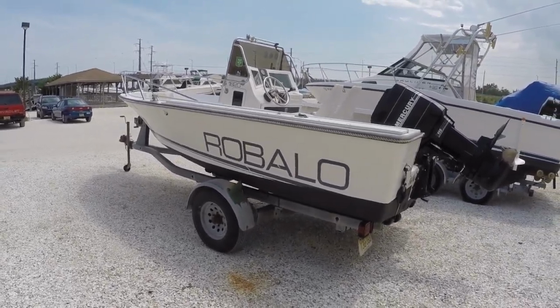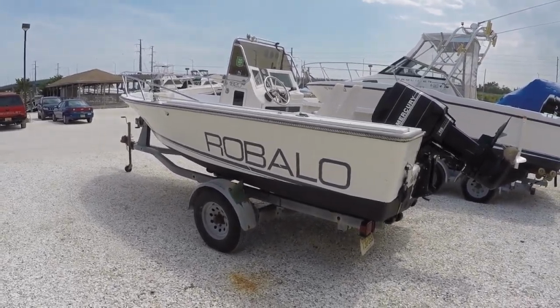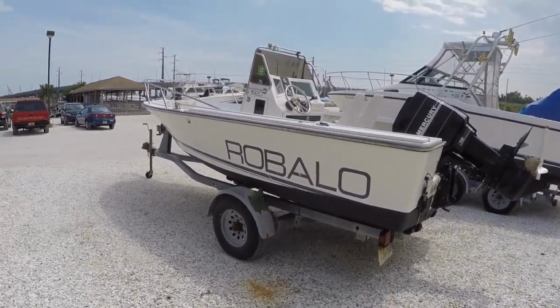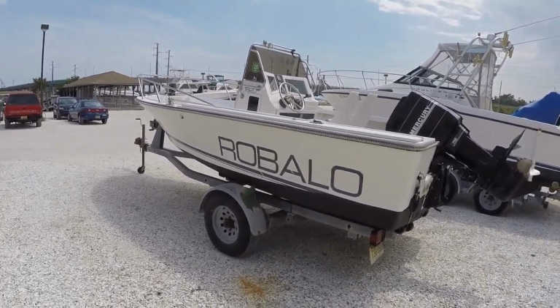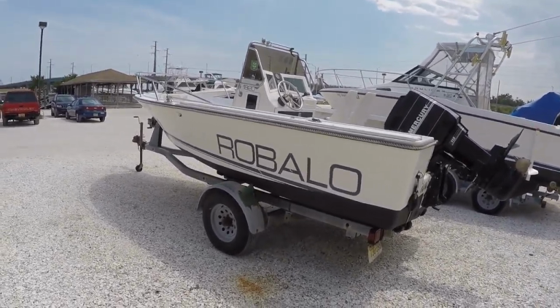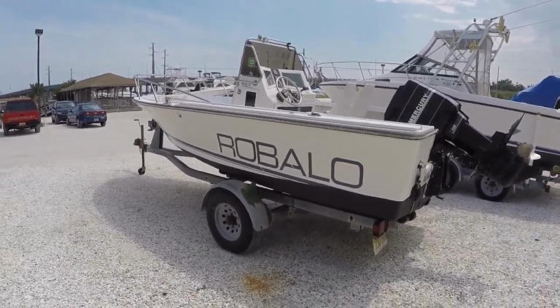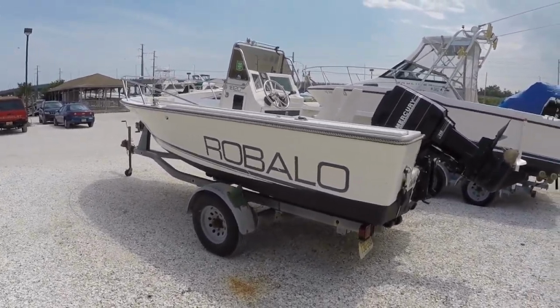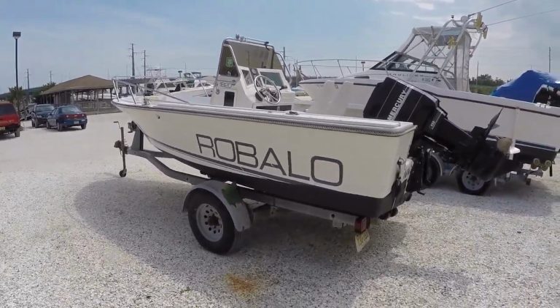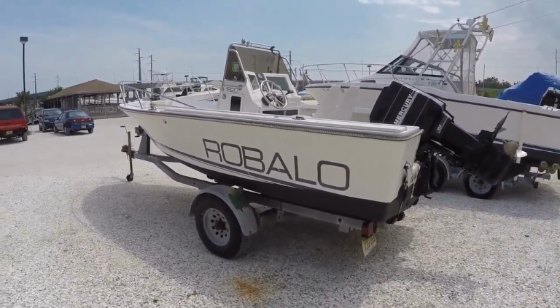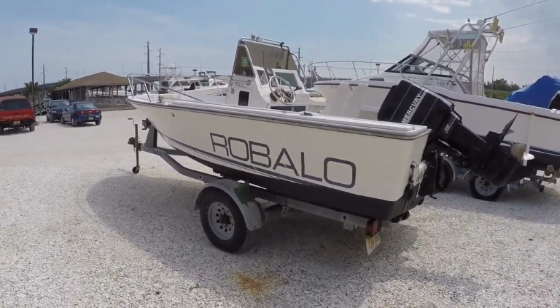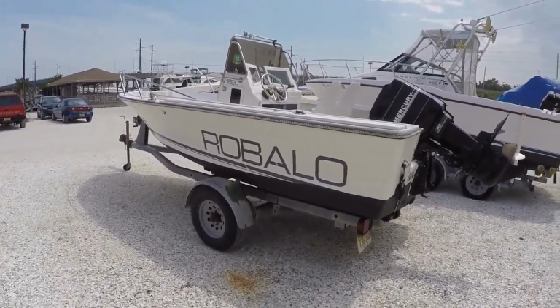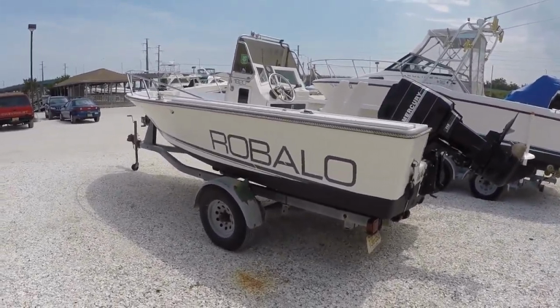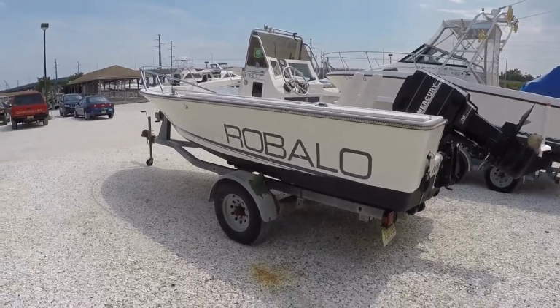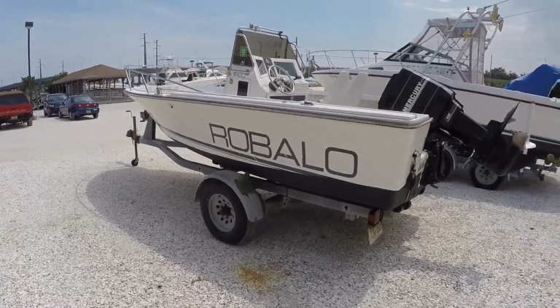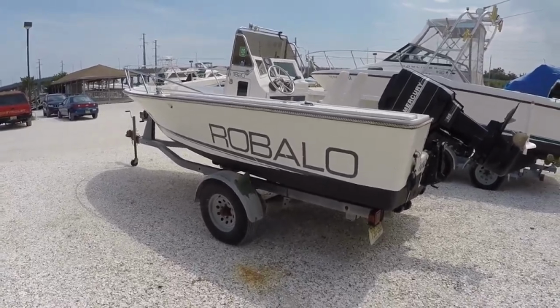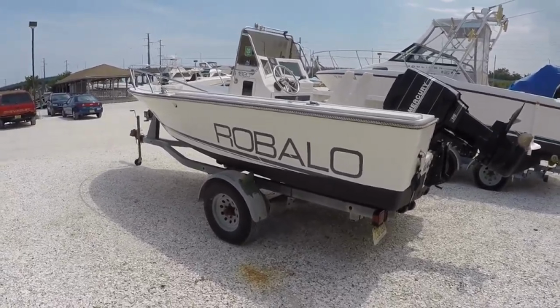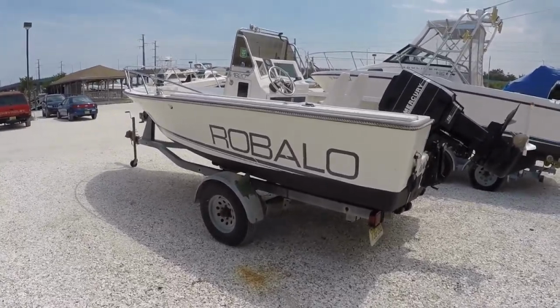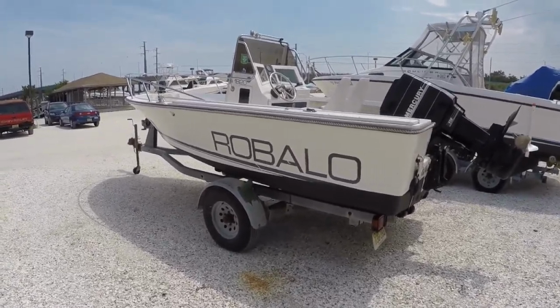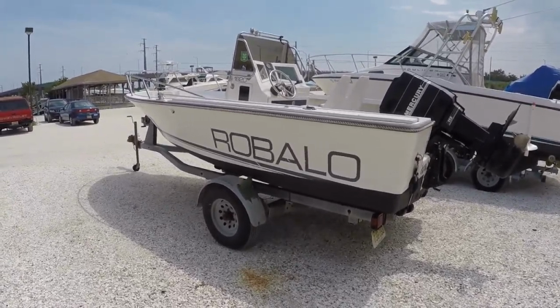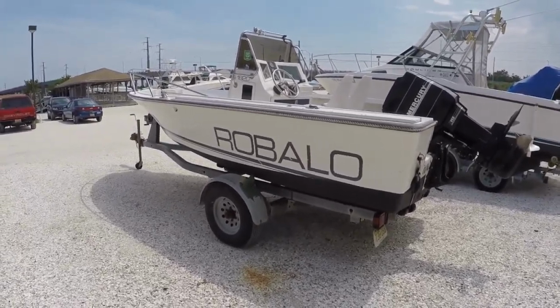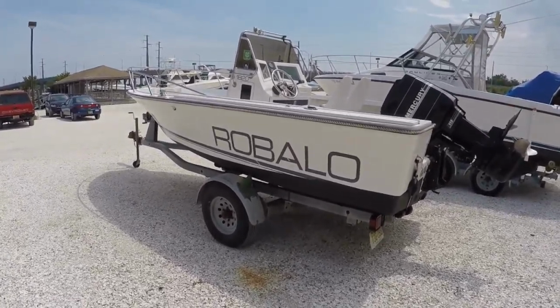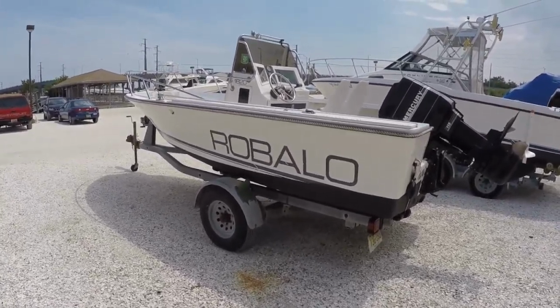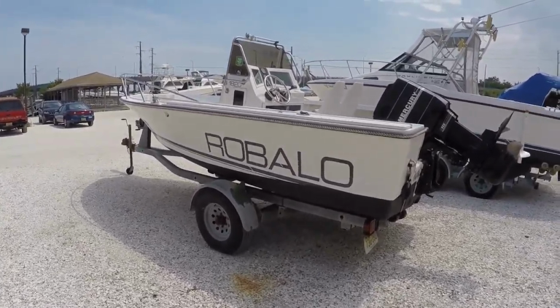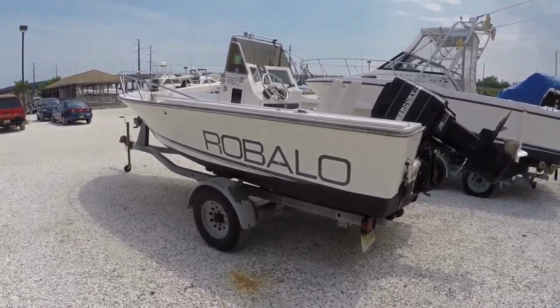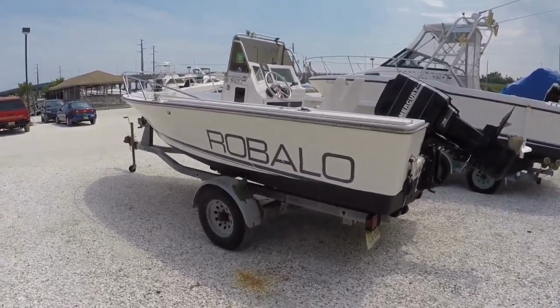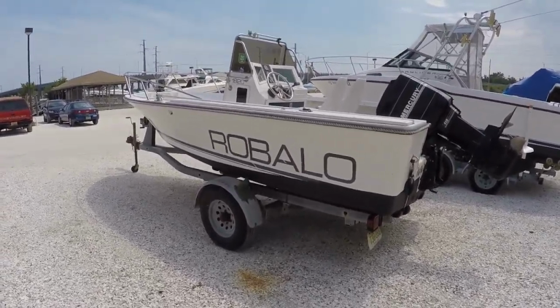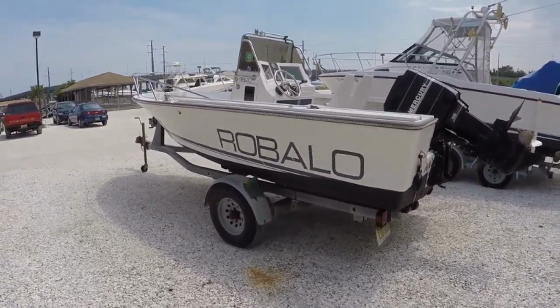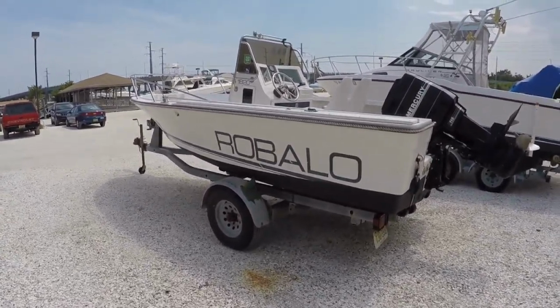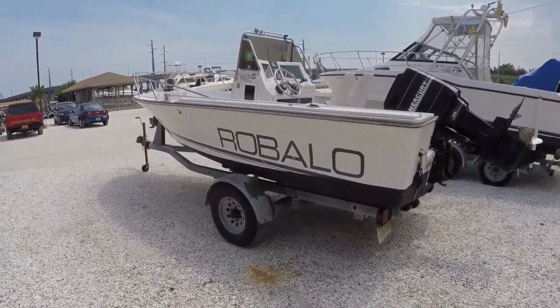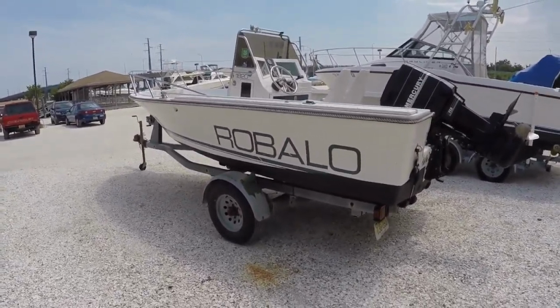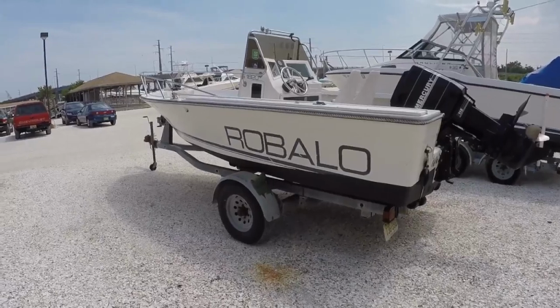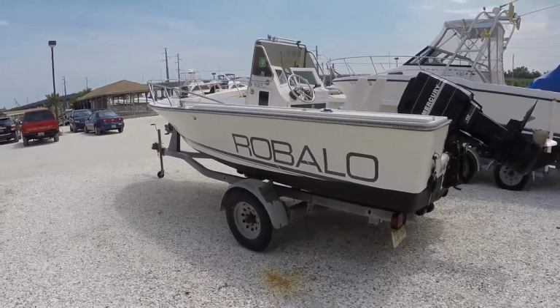Hello everyone, this is Chris from Seven Seas Marine. Today I'm doing a video on a 1992 Robolo 1820 center console.